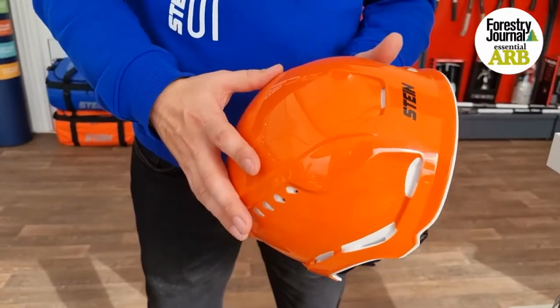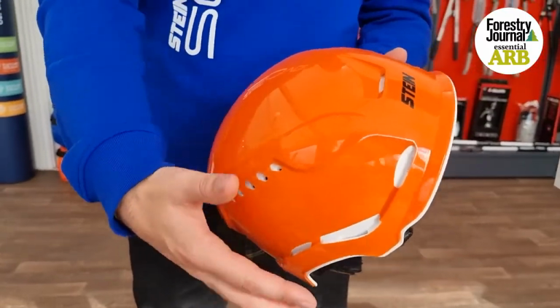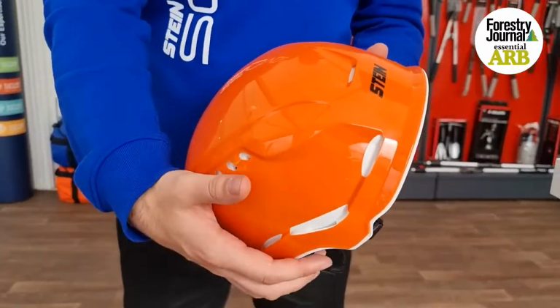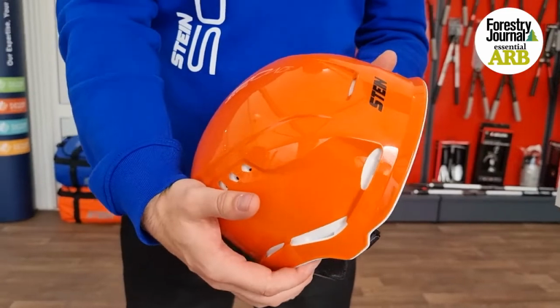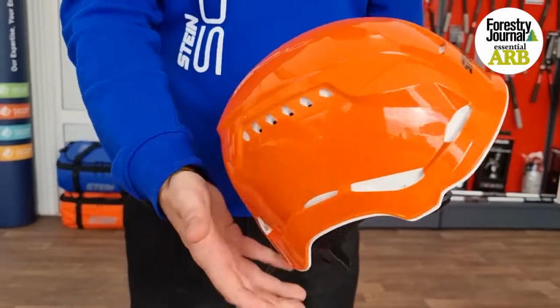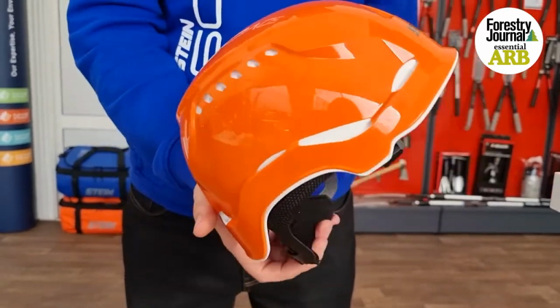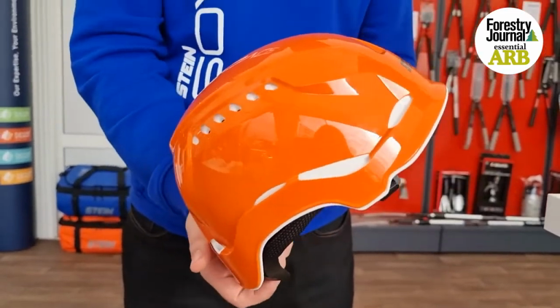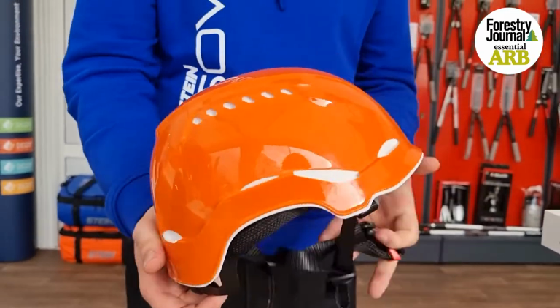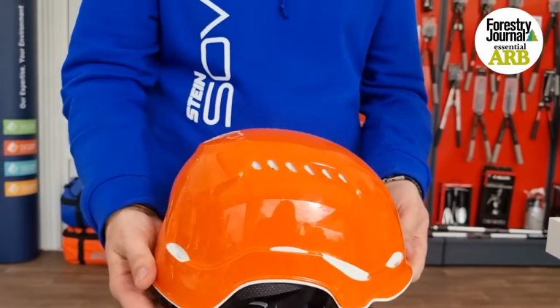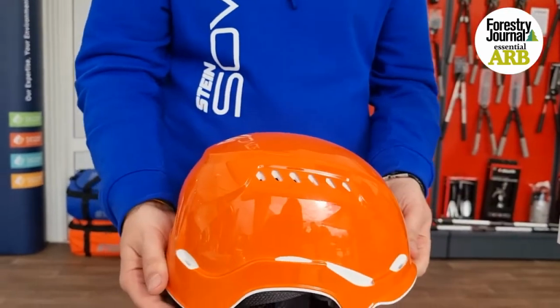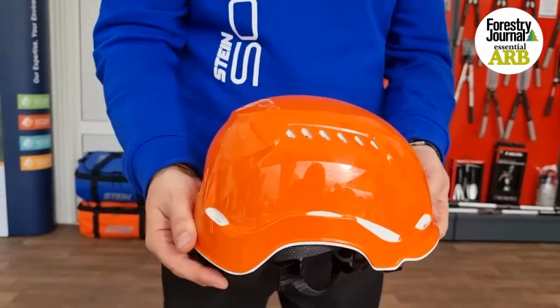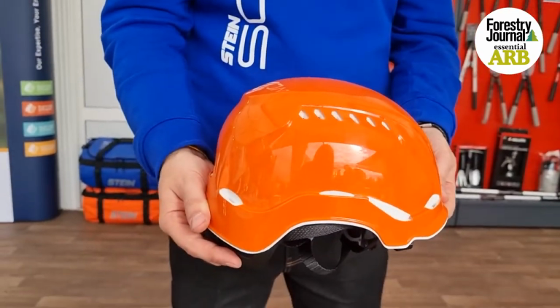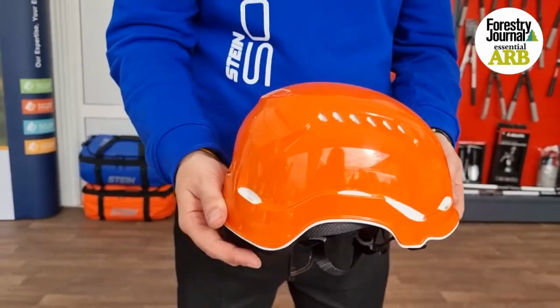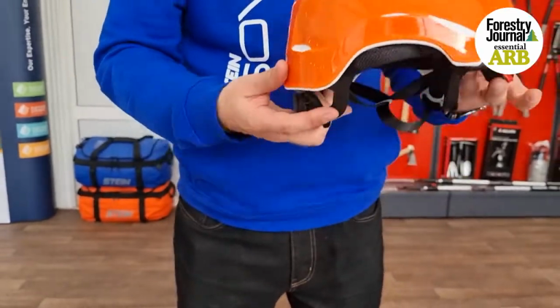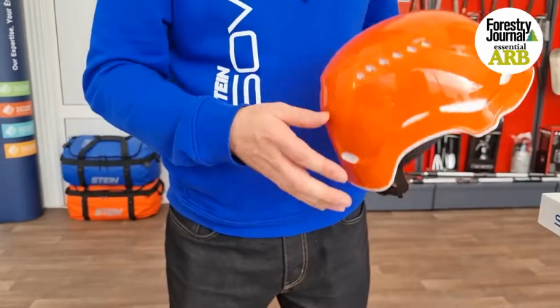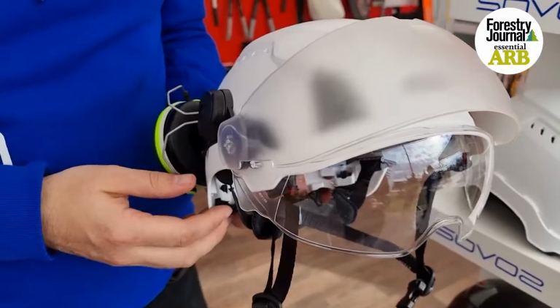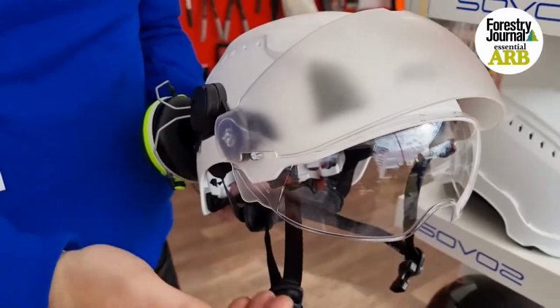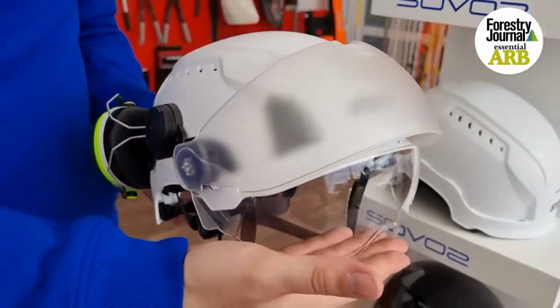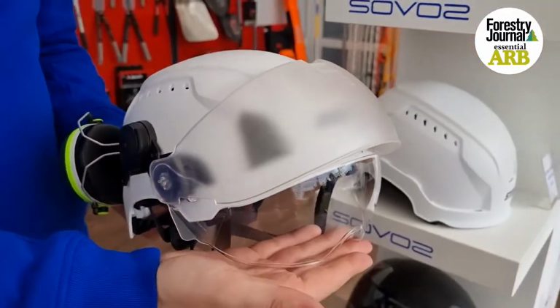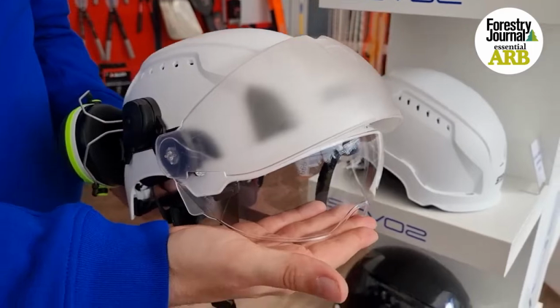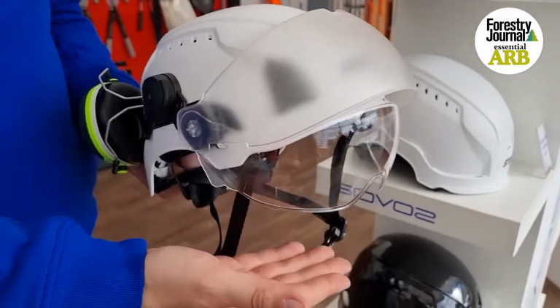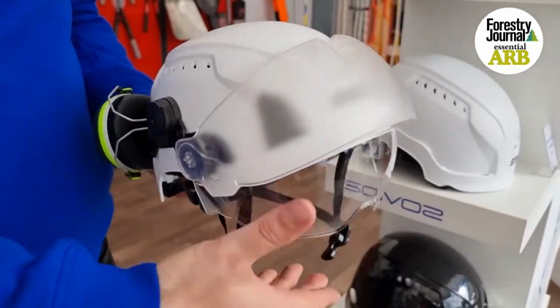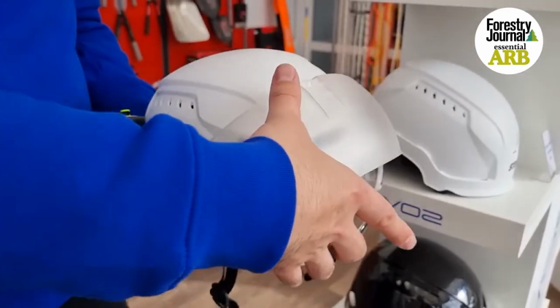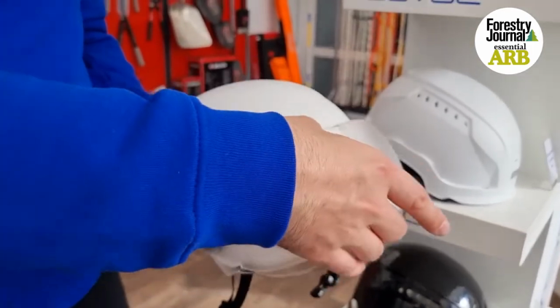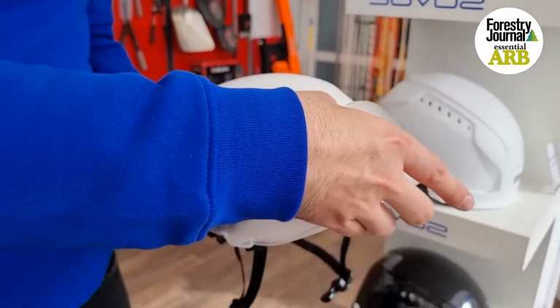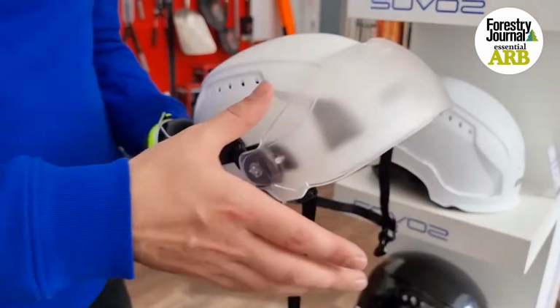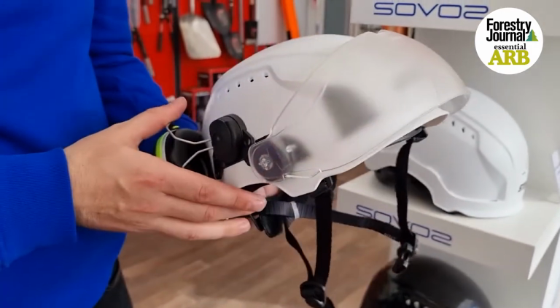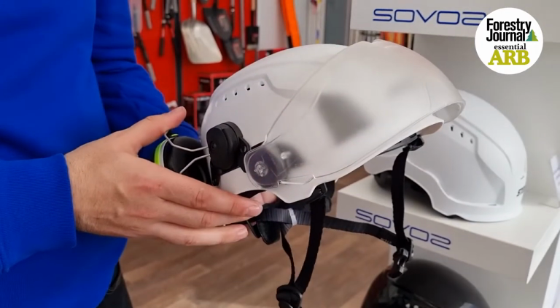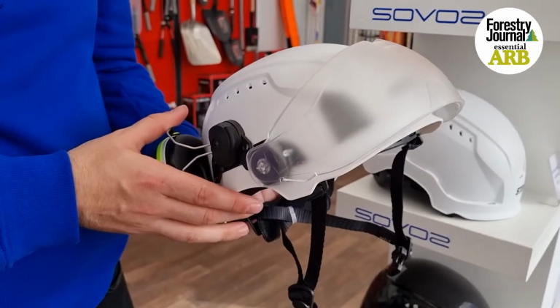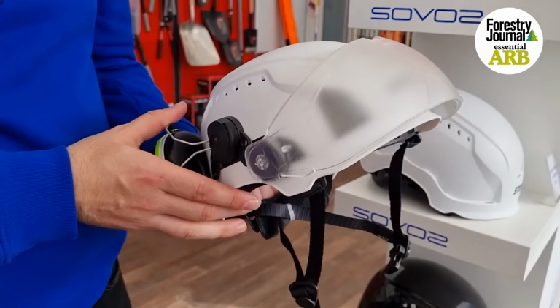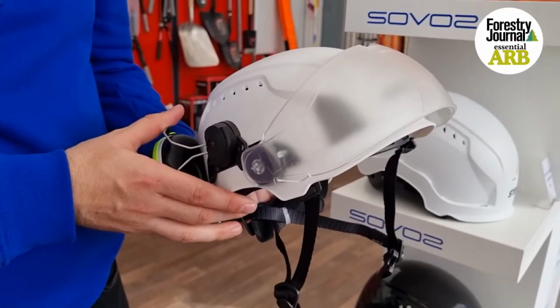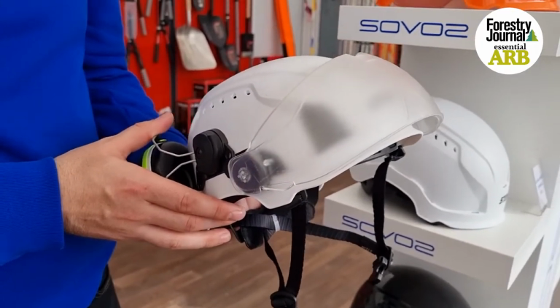One of the biggest highlights of the show for us has been the launch of the Stein Sovos helmet. I'll take you over to Pete, who will talk you through the new Stein Sovos helmet concept.